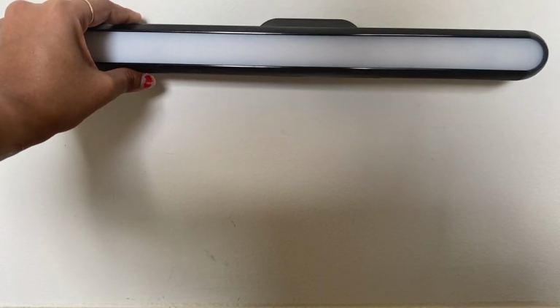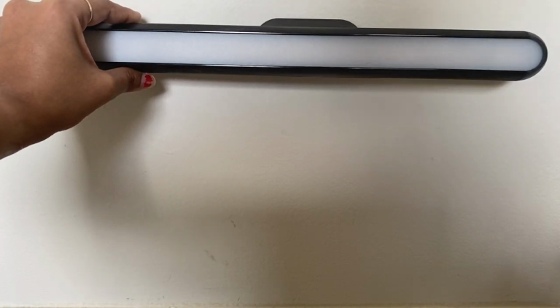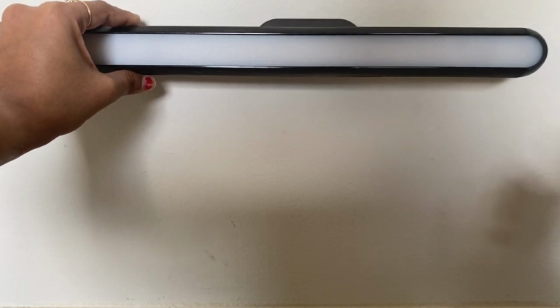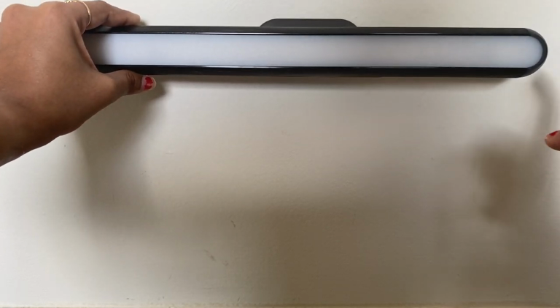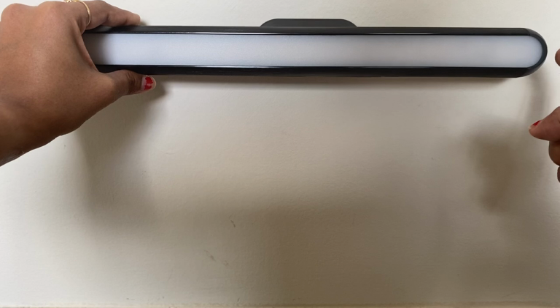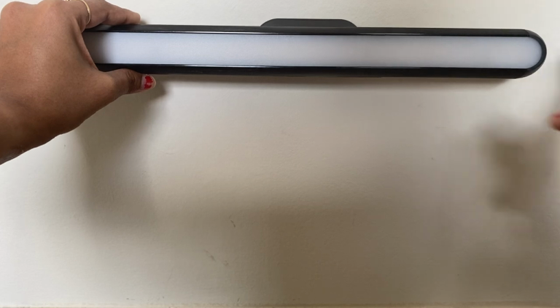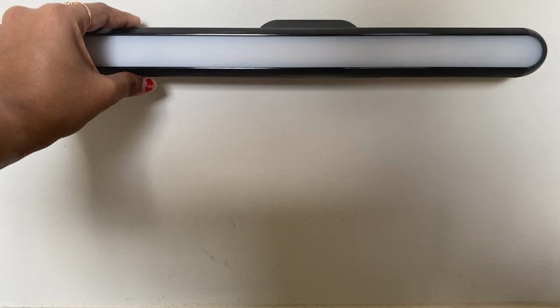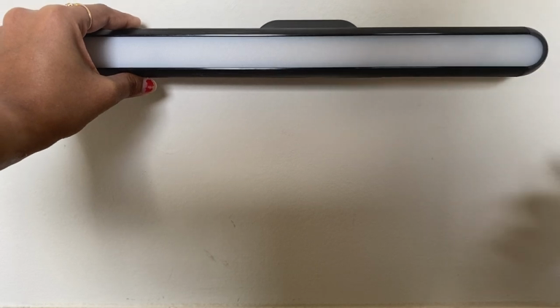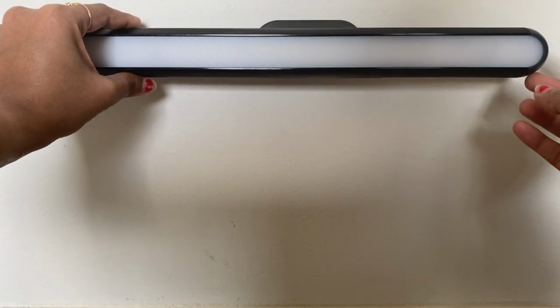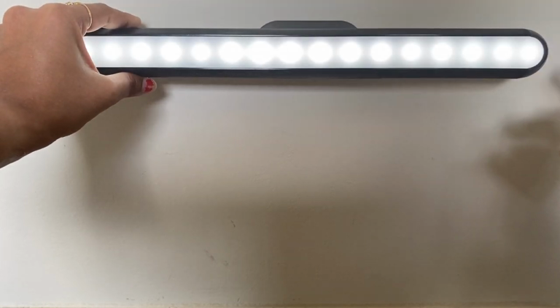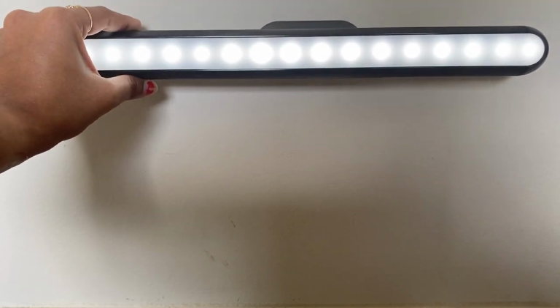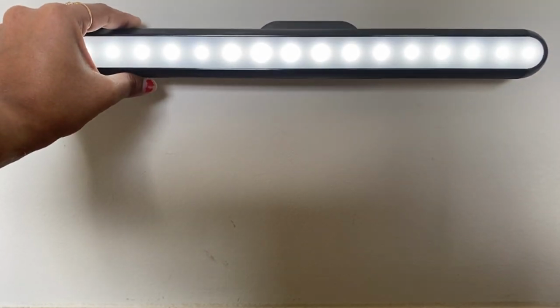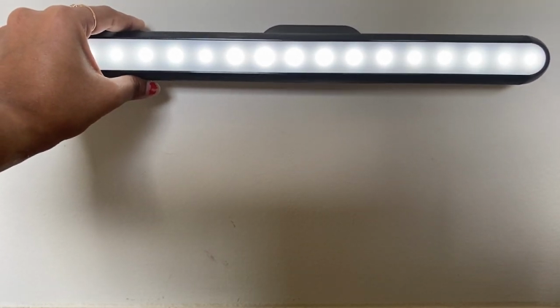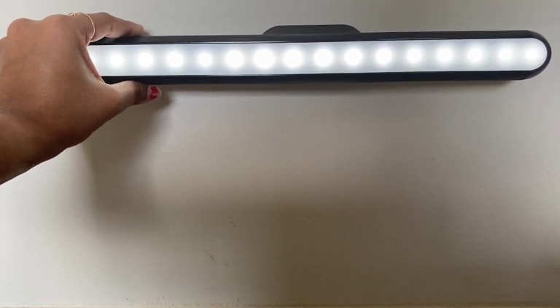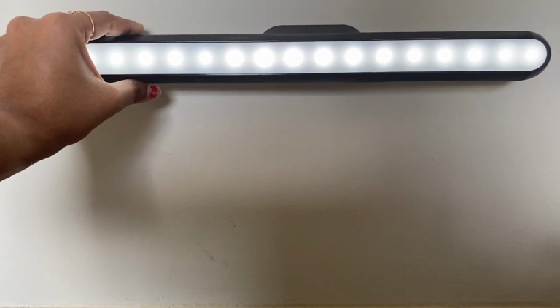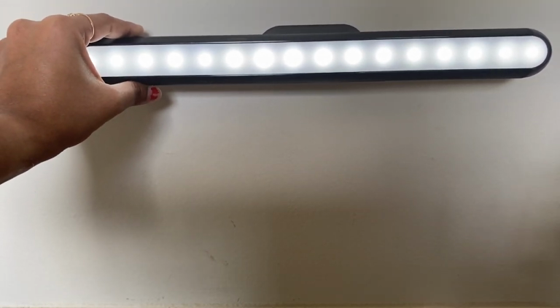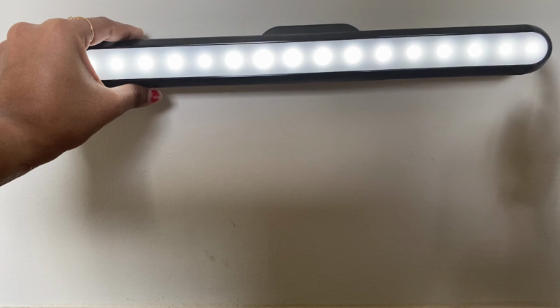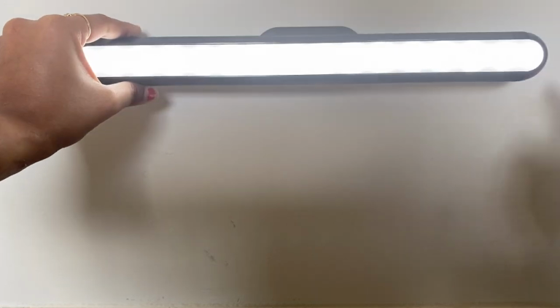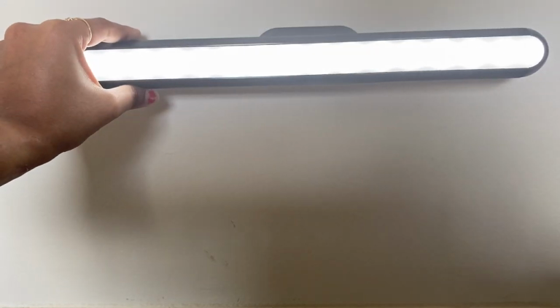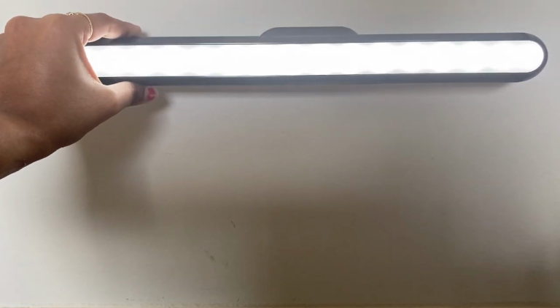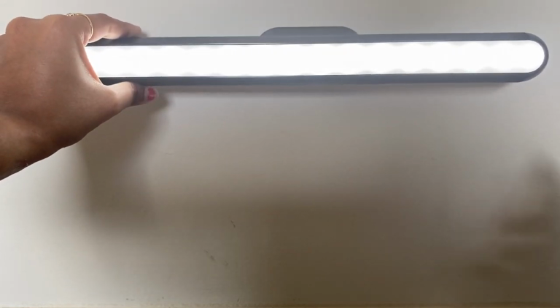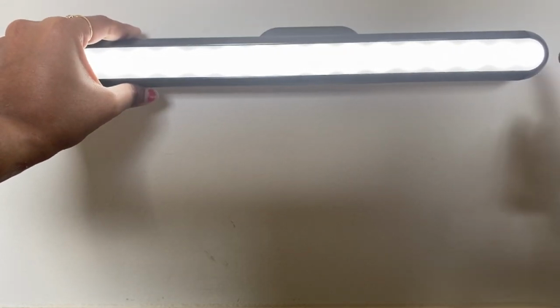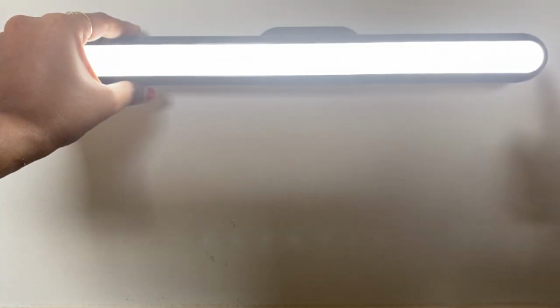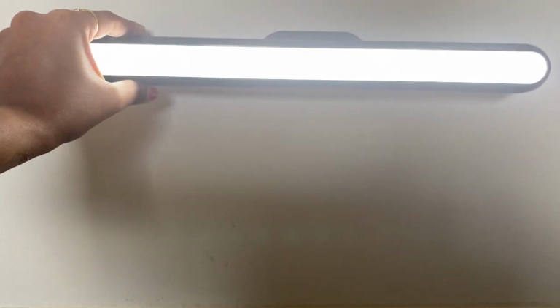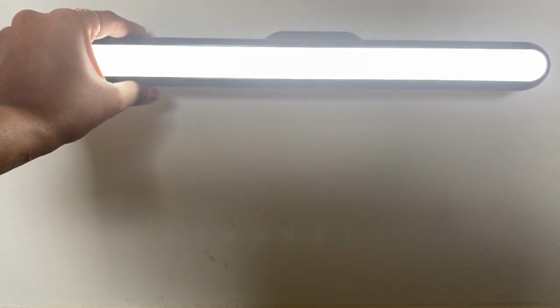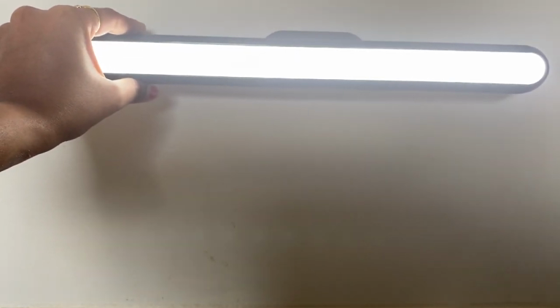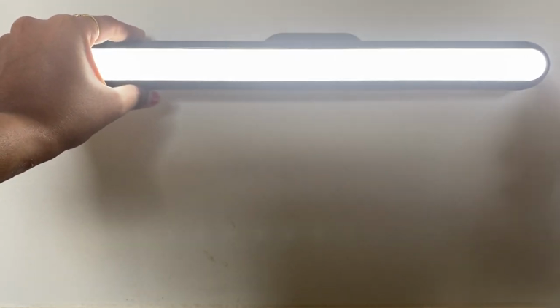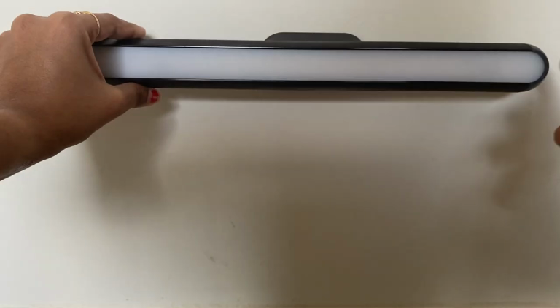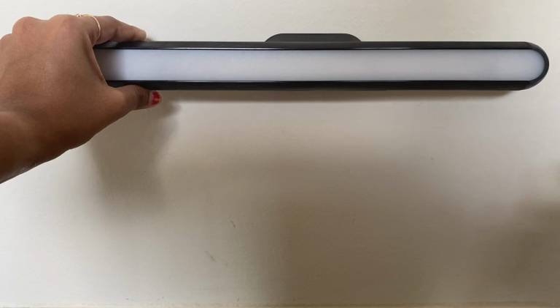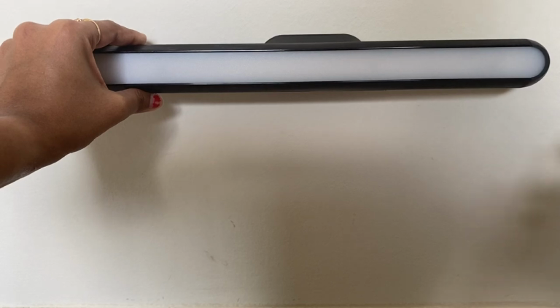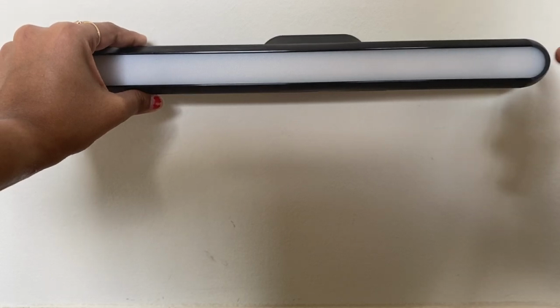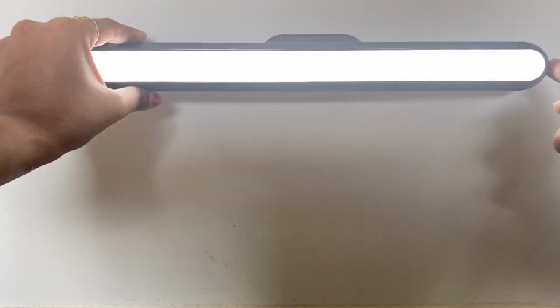To switch it on, it is just a touch. You can see the brightness — it is increasing with each touch — and we have three levels of brightness here.